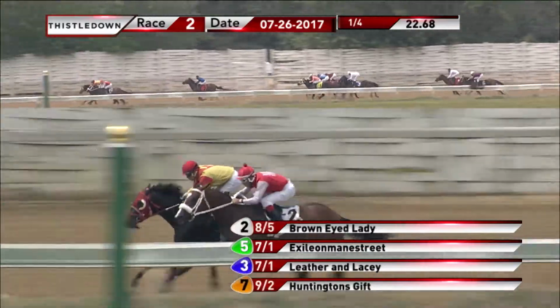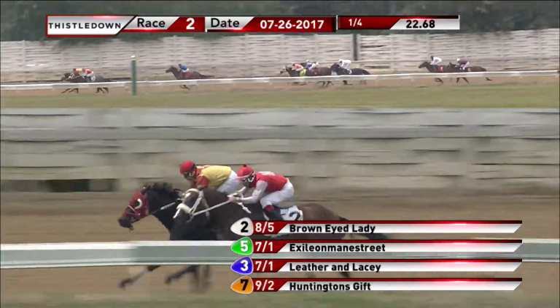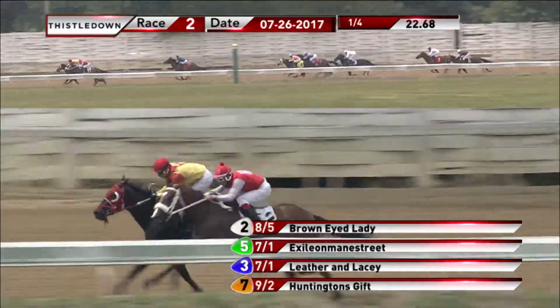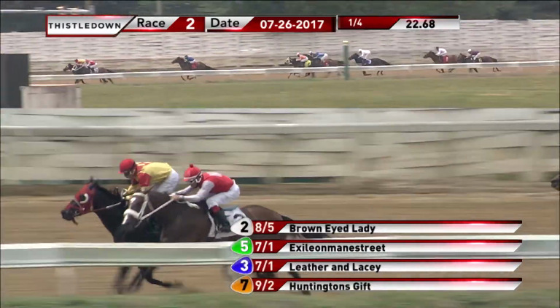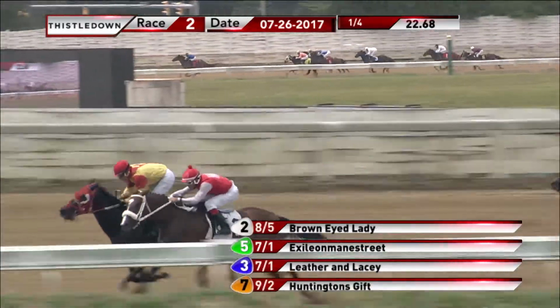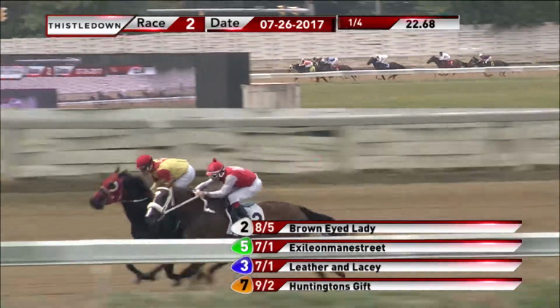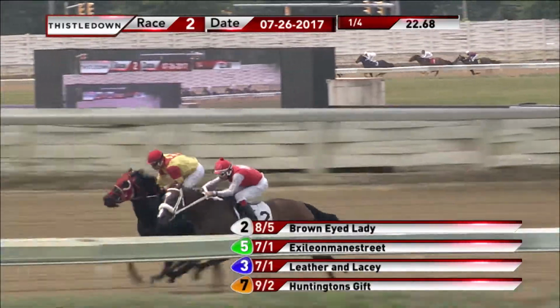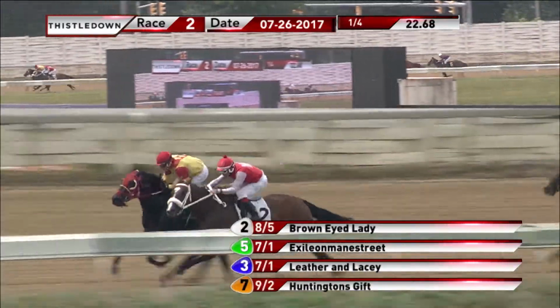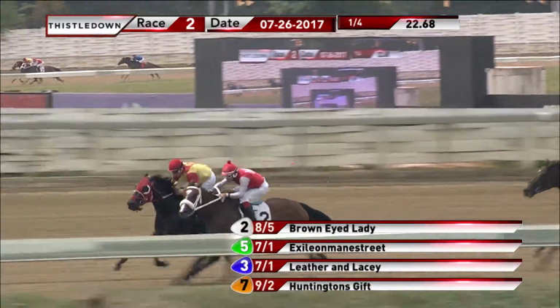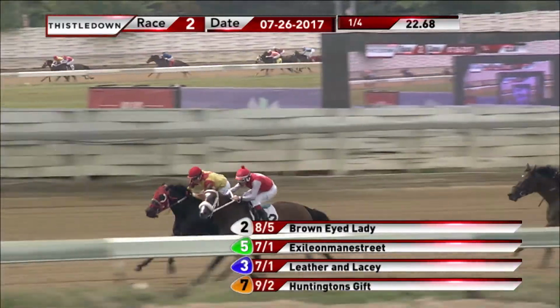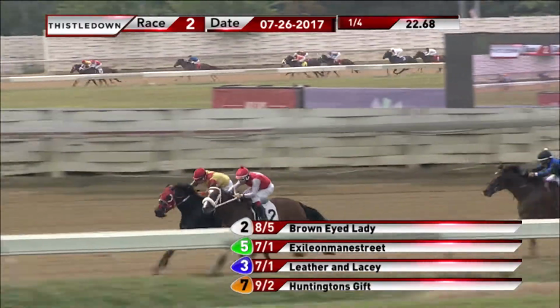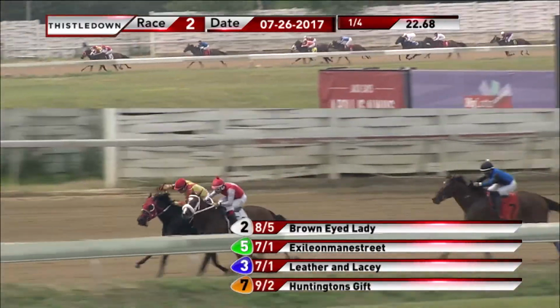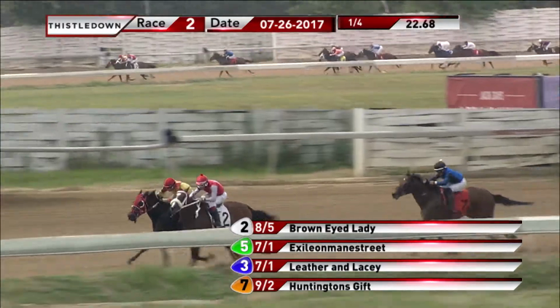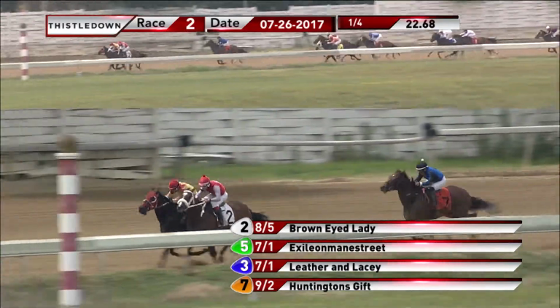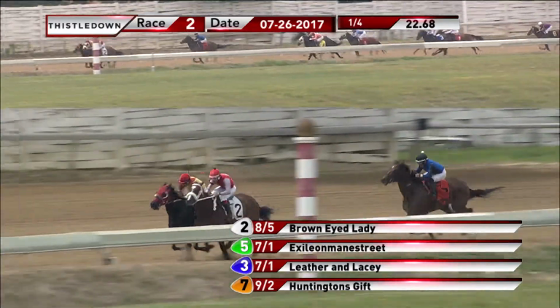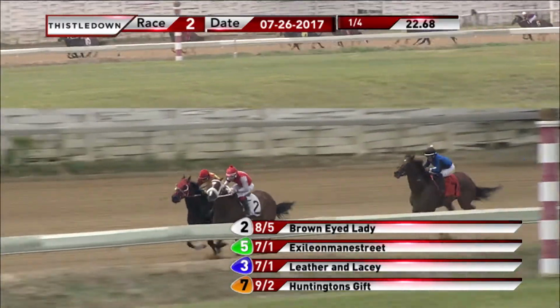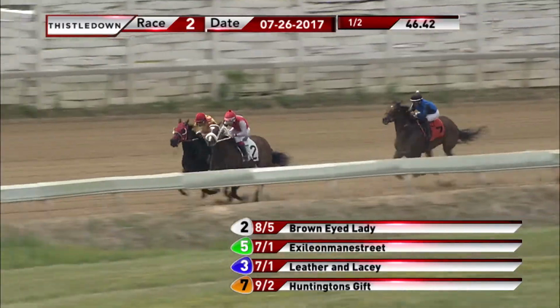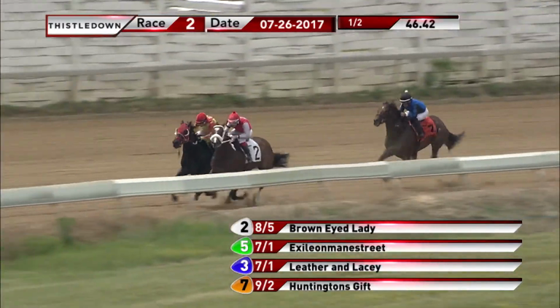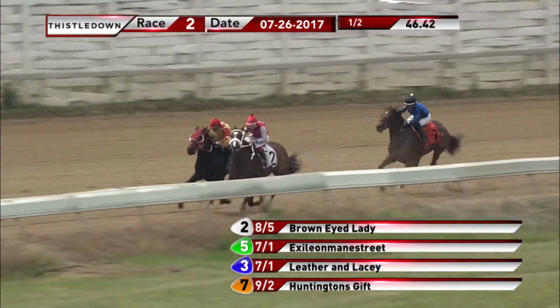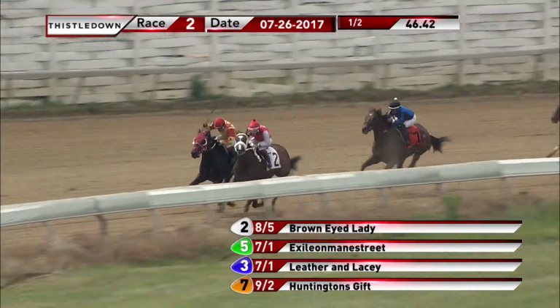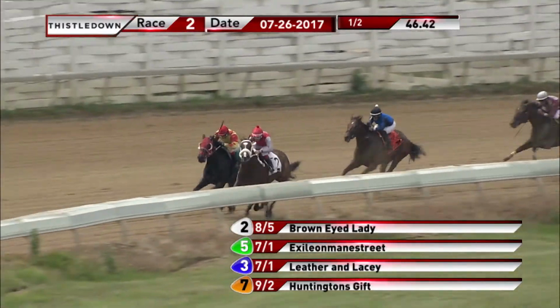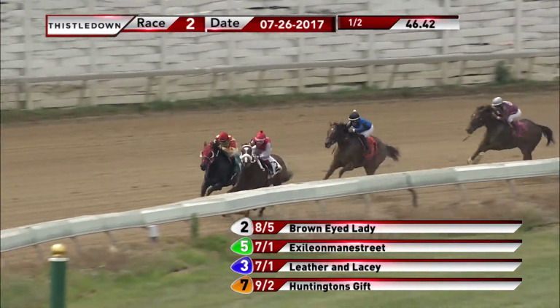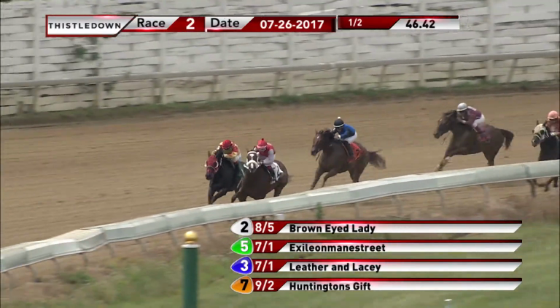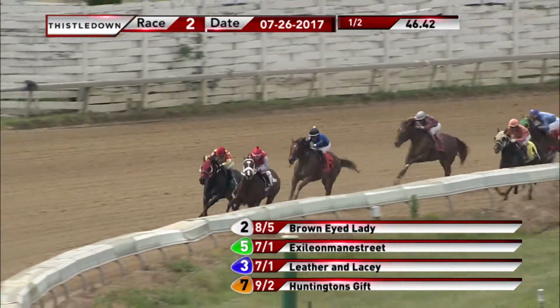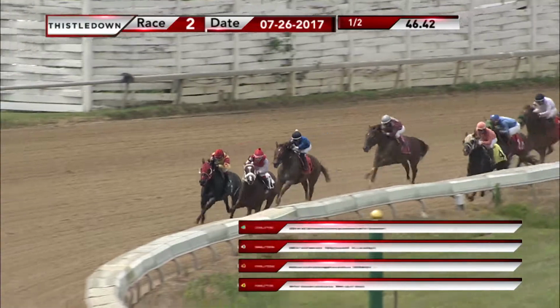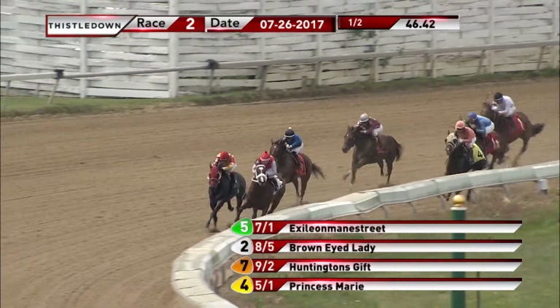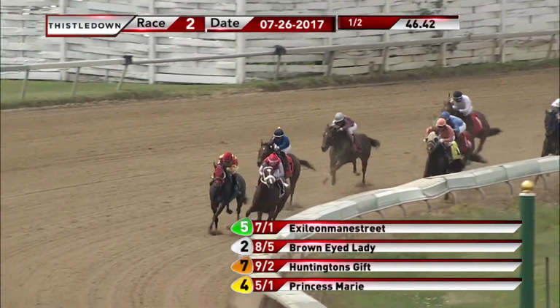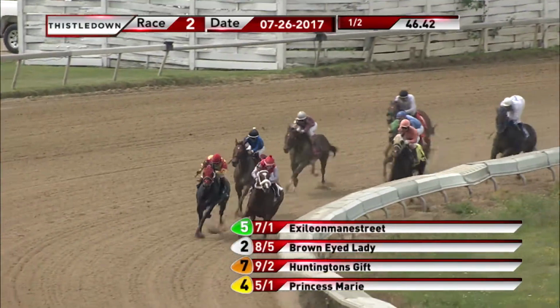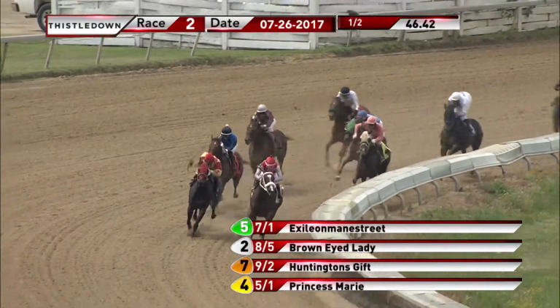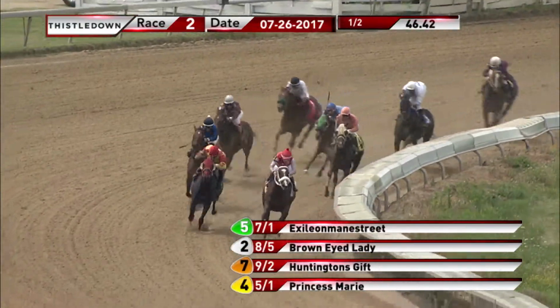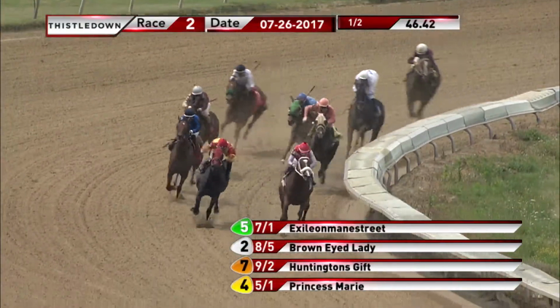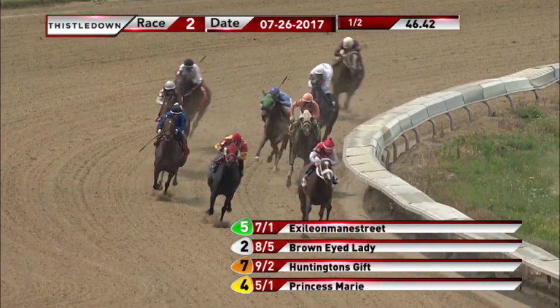Five sixteenths from home. It's Exile on Main Street to the outside of Brown Eyed Lady. They now have about three lengths on Huntington's Gift in third. Princess Marie is on the inside, fourth. Far outside, My Dear Noble — Cruising begins to rally, but has a lot of work left to do.